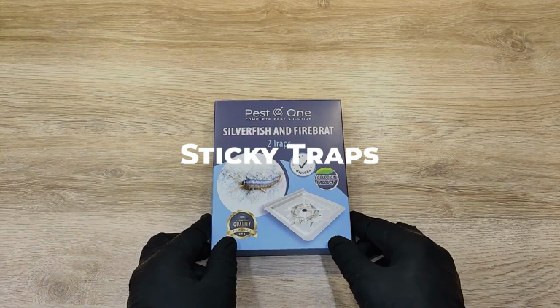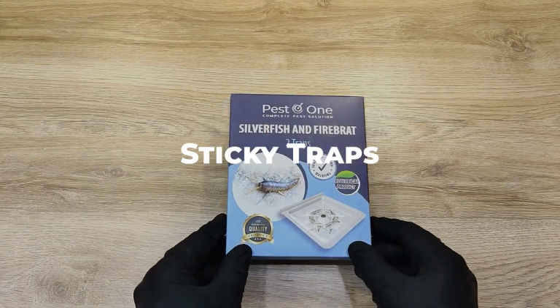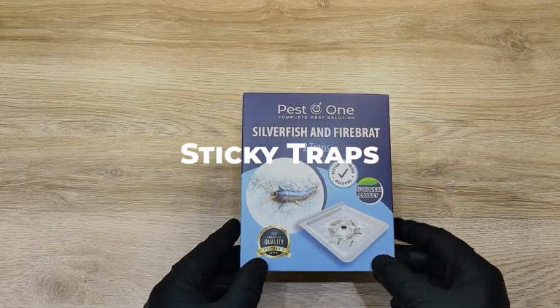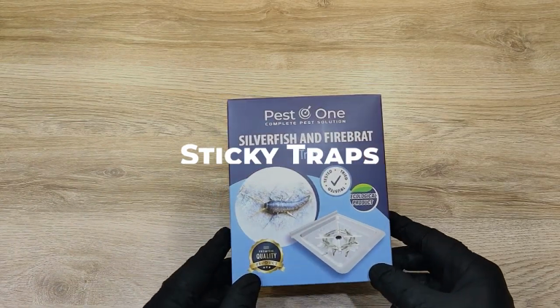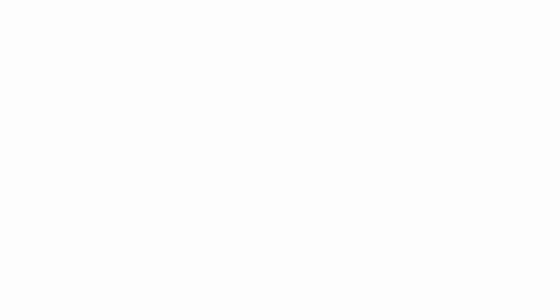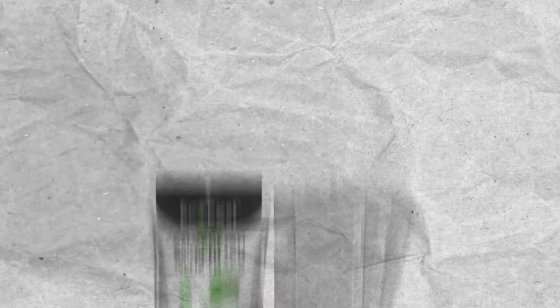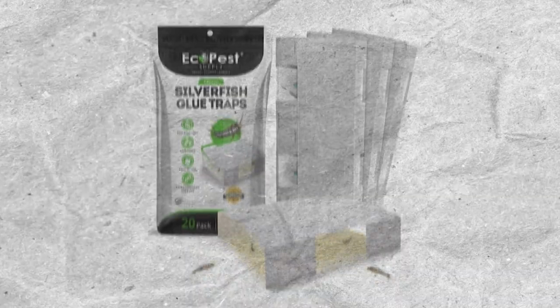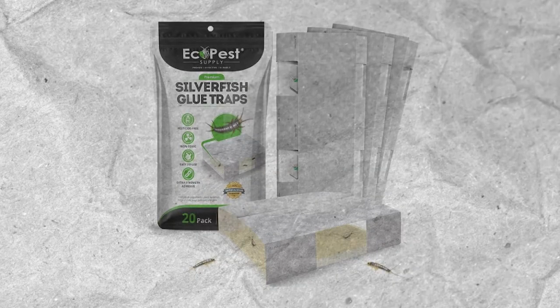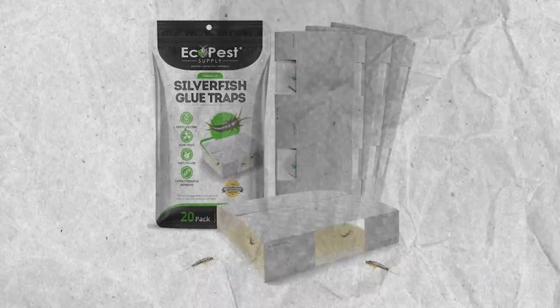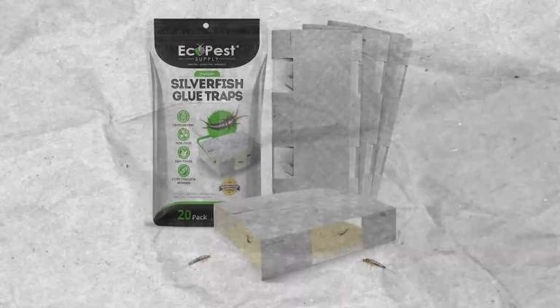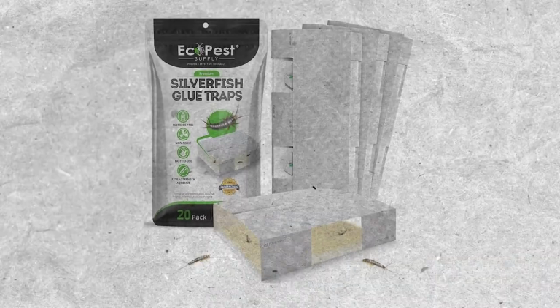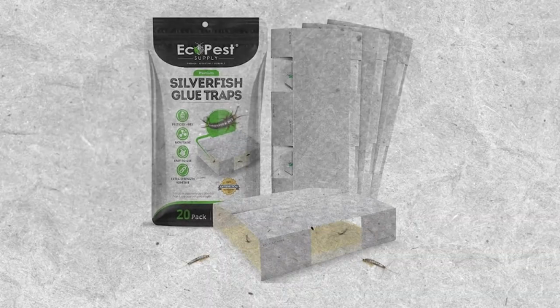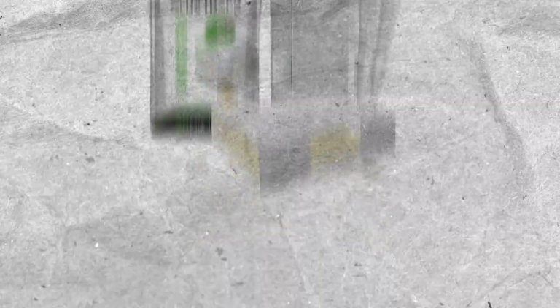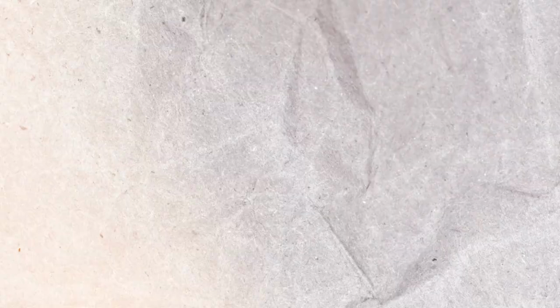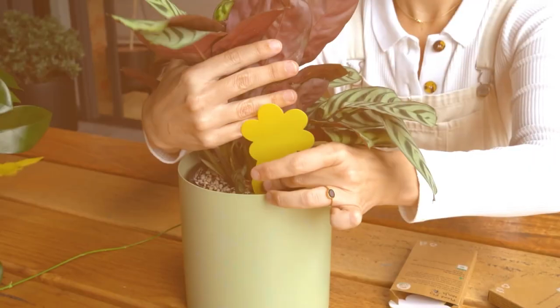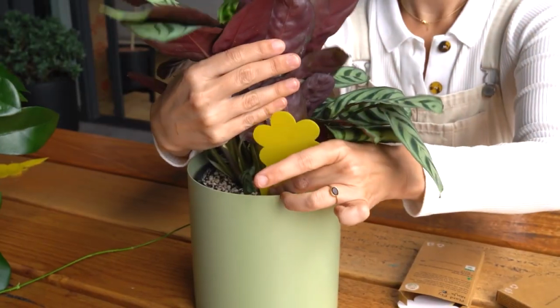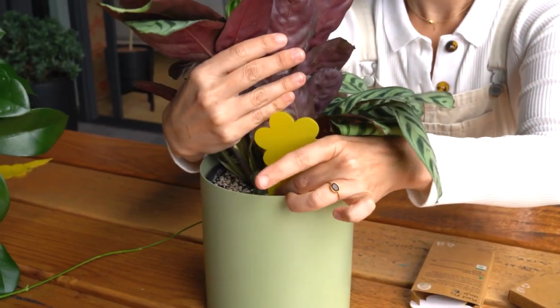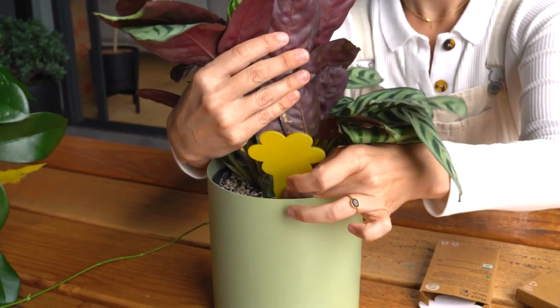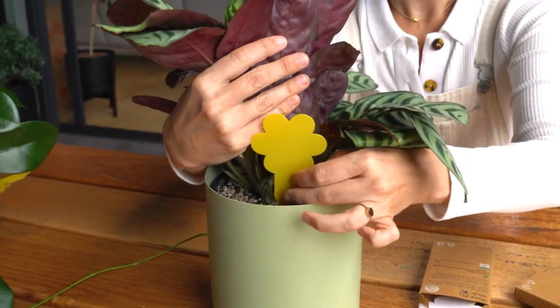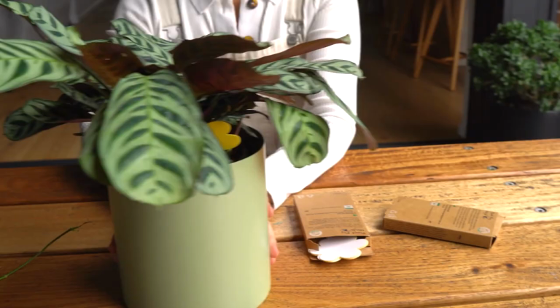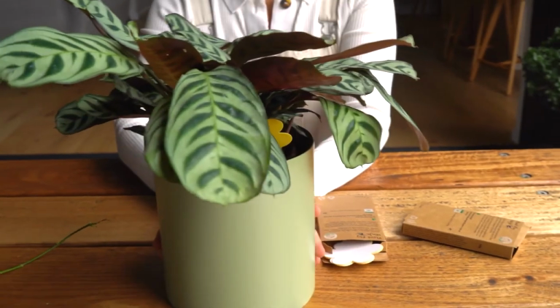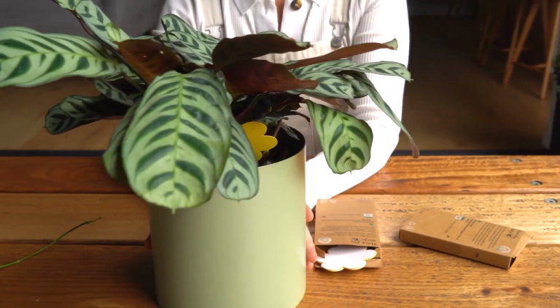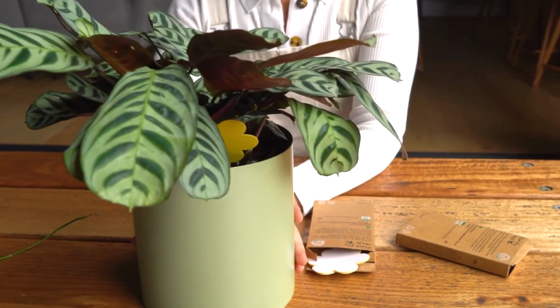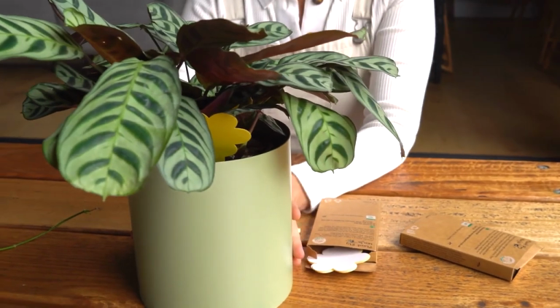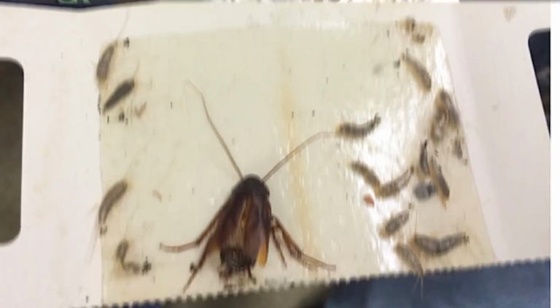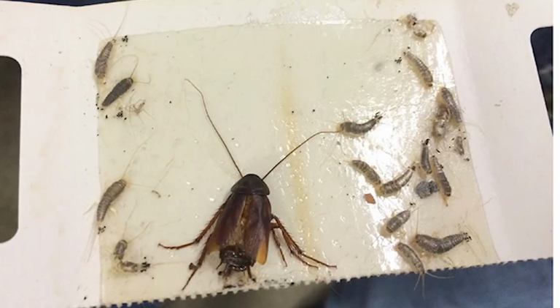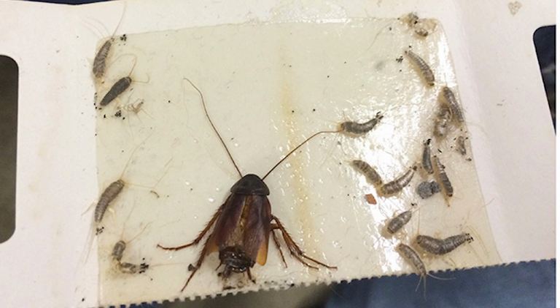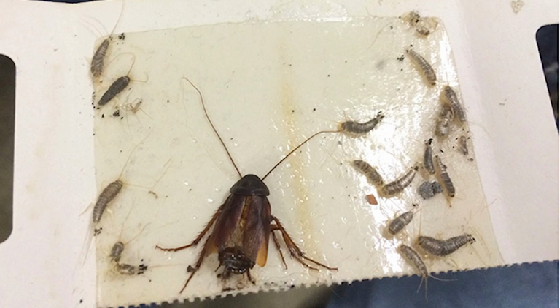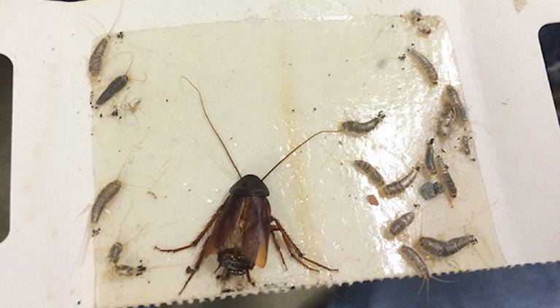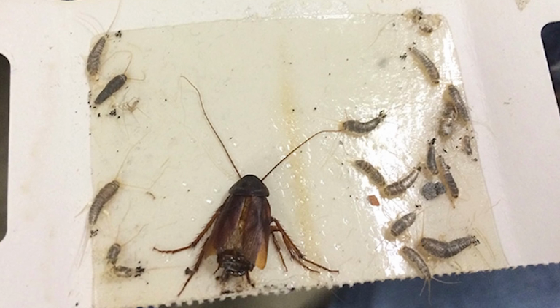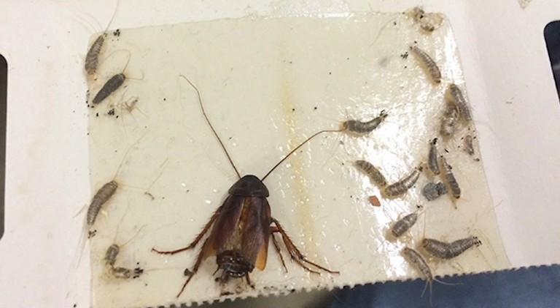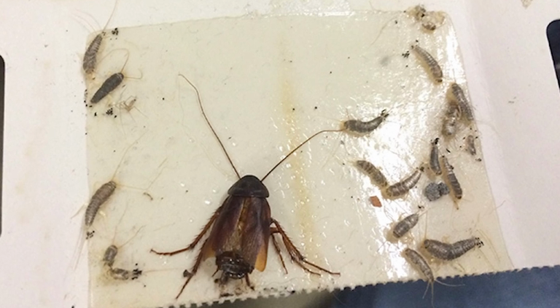Sticky traps: Sticky traps are another method for capturing silverfish. Place these traps in areas where you've seen silverfish activity. They get stuck and can be easily disposed of.